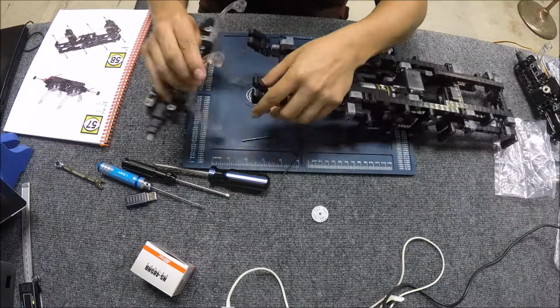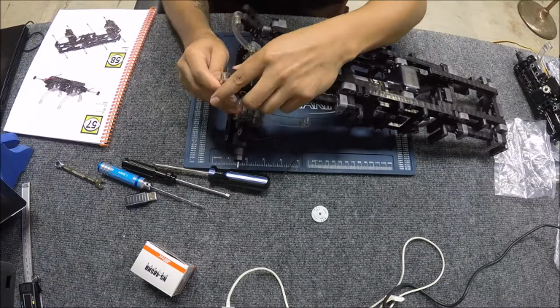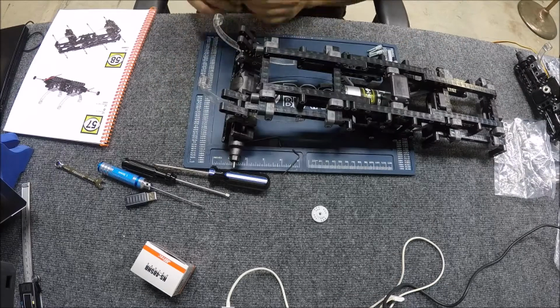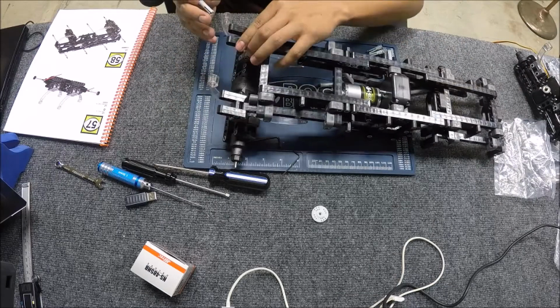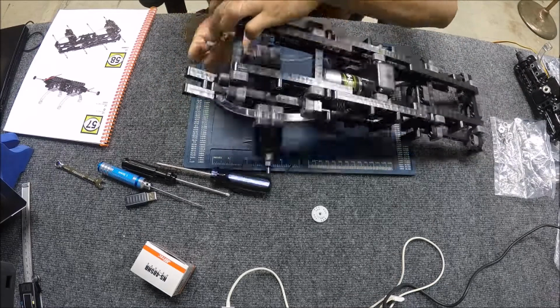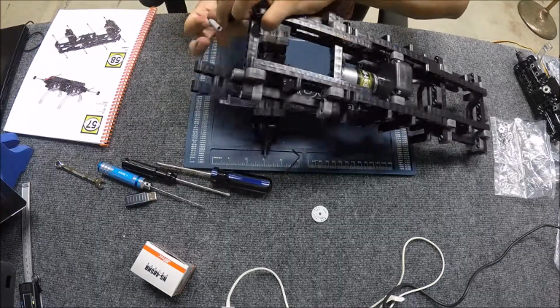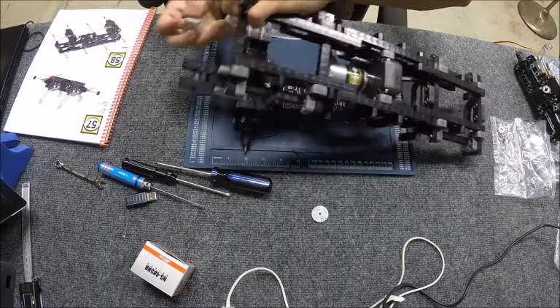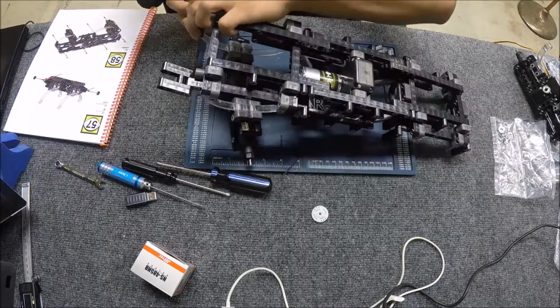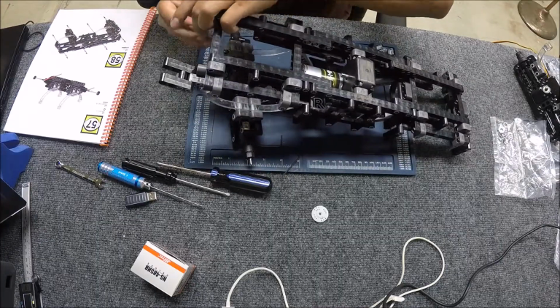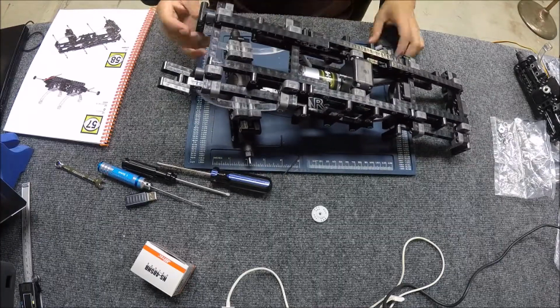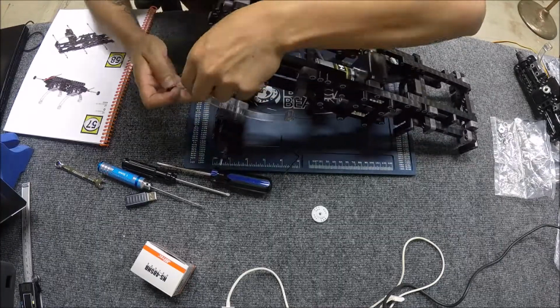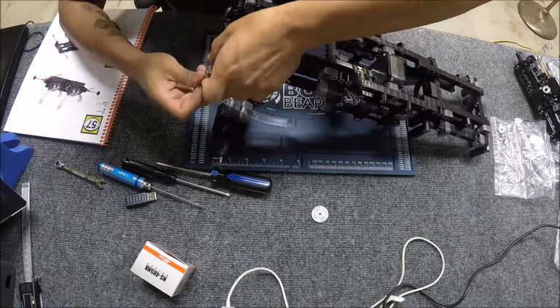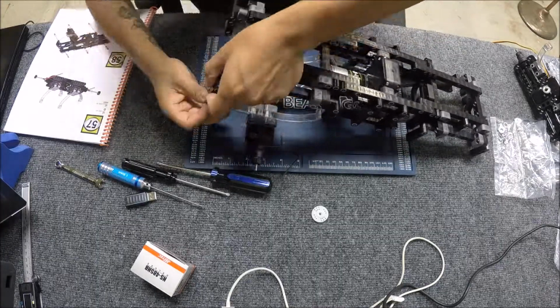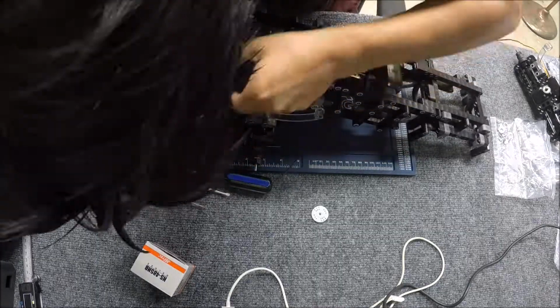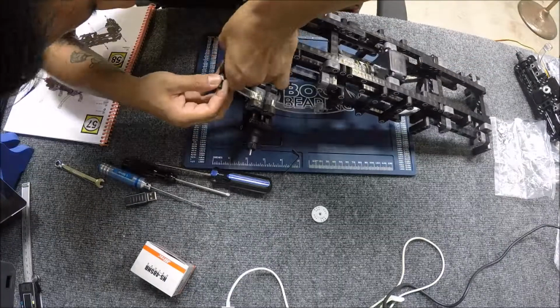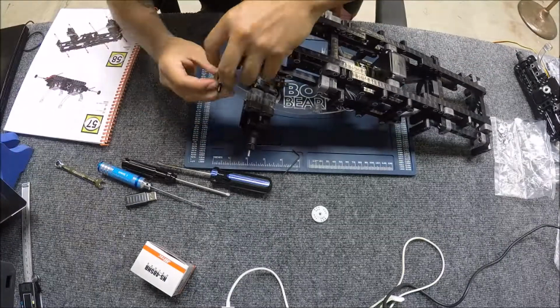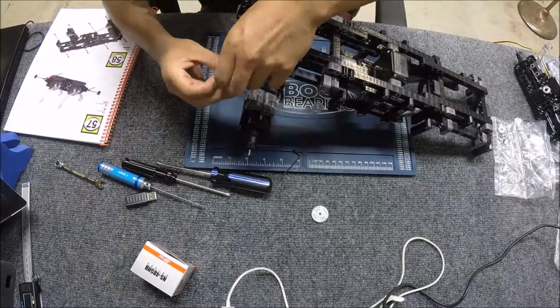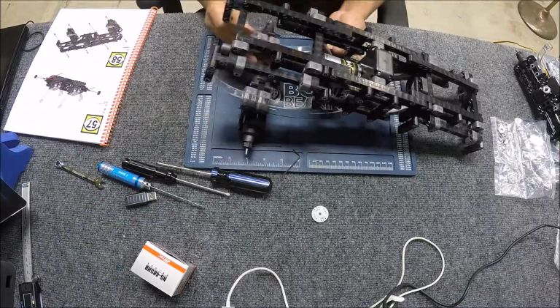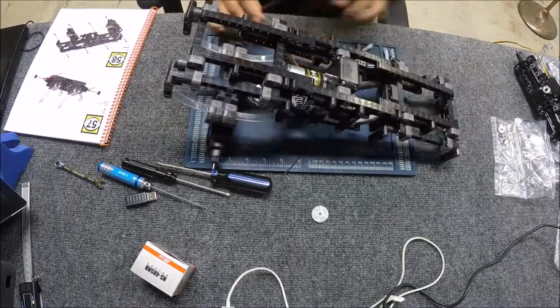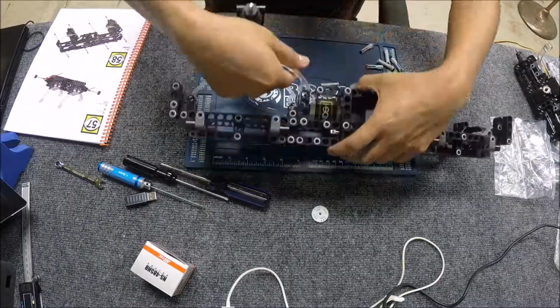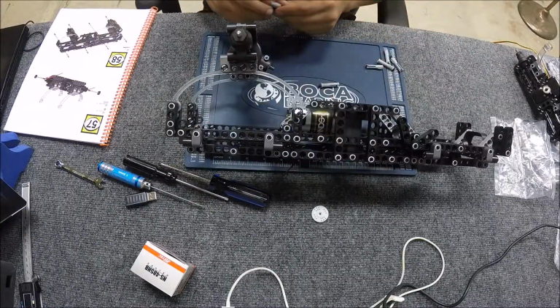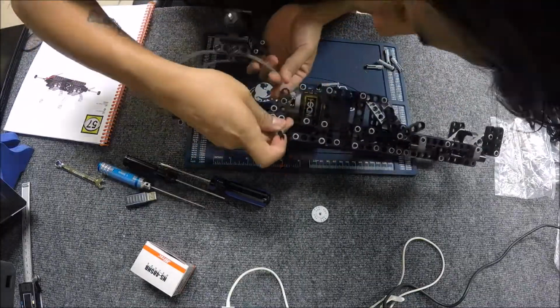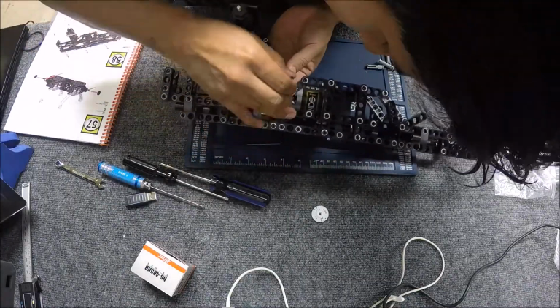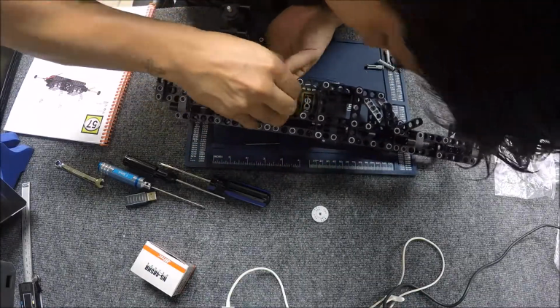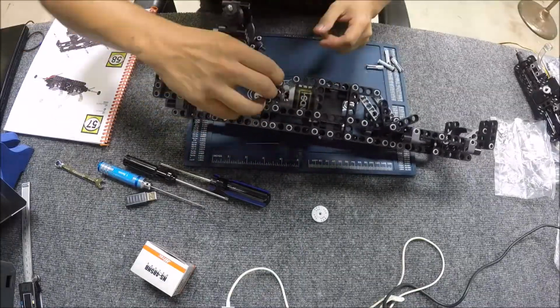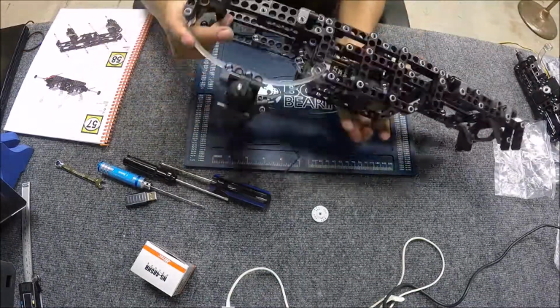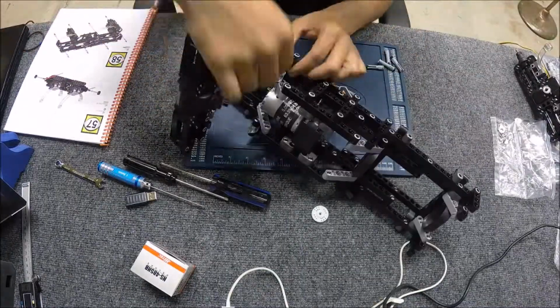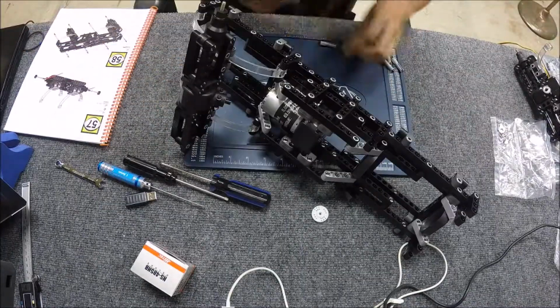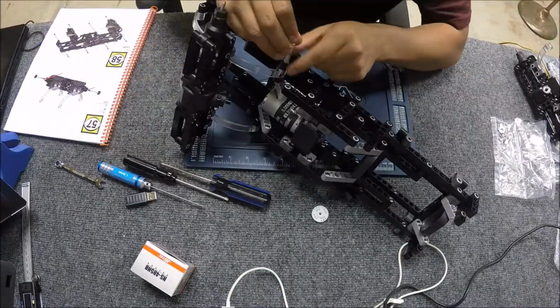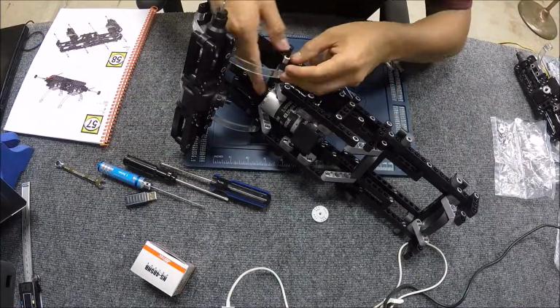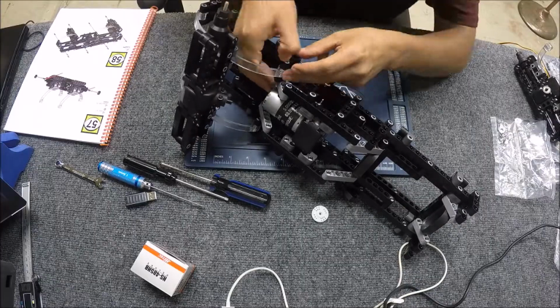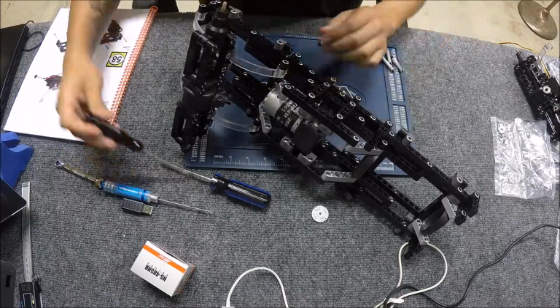Here I'm attaching the drivetrain with the lee springs to the frame with rotational locks. The rotational locks allow anything locked with them to rotate, so this will let the suspension compress and decompress when needed.